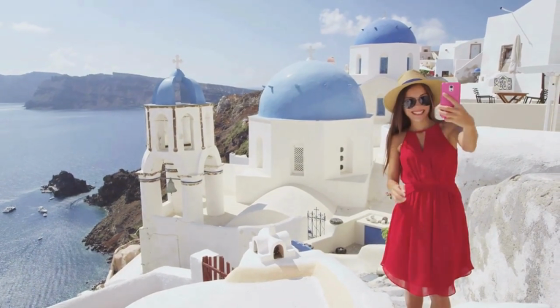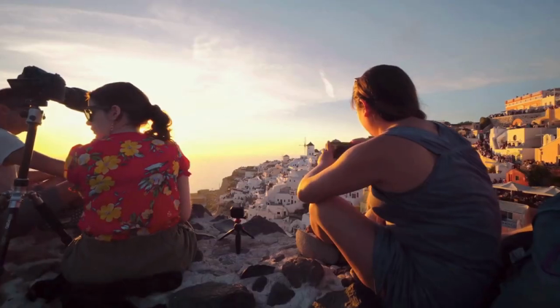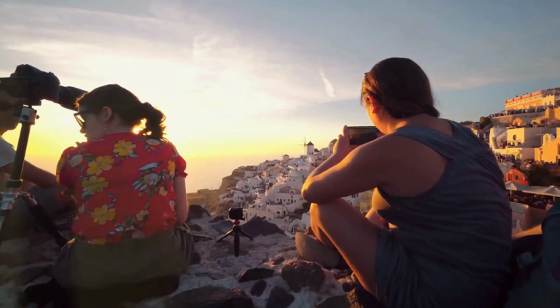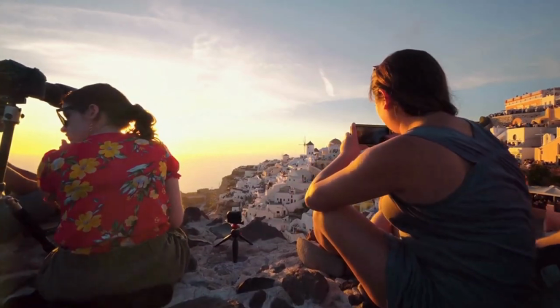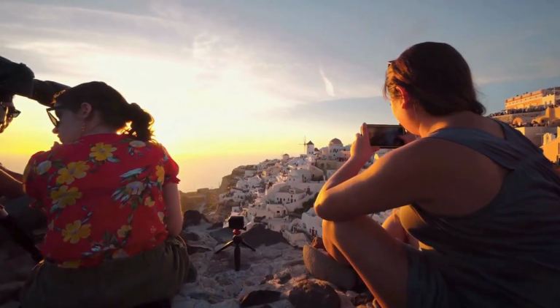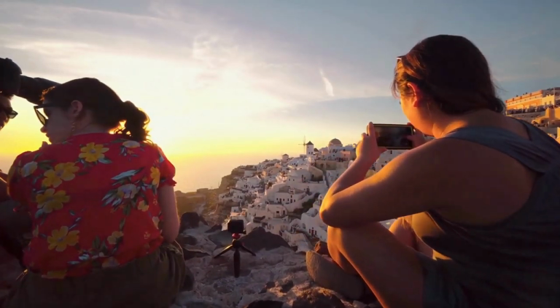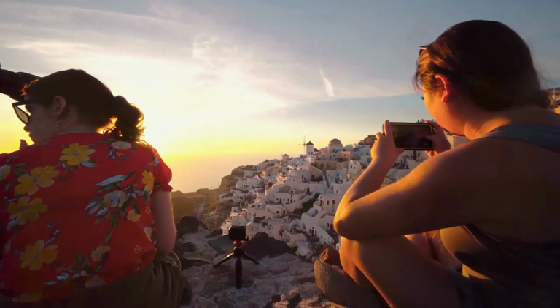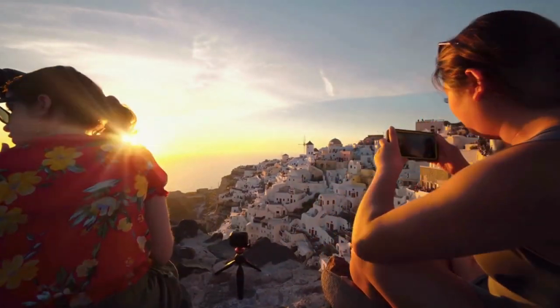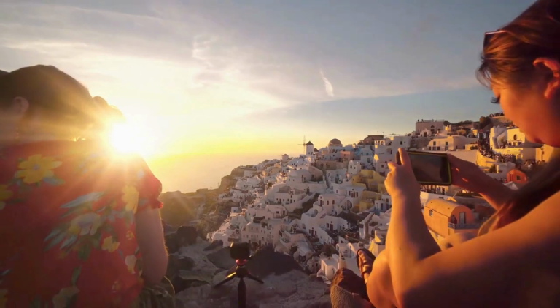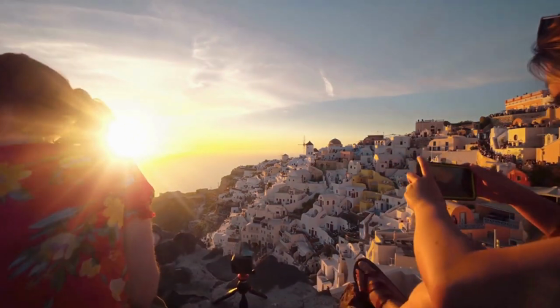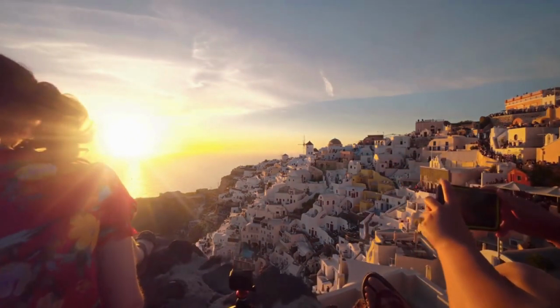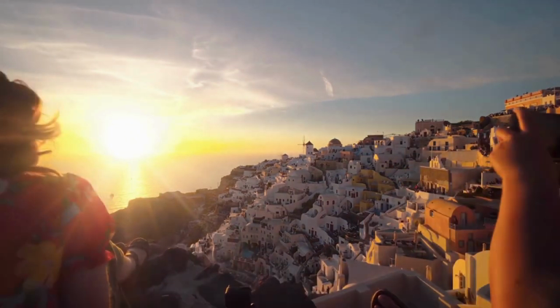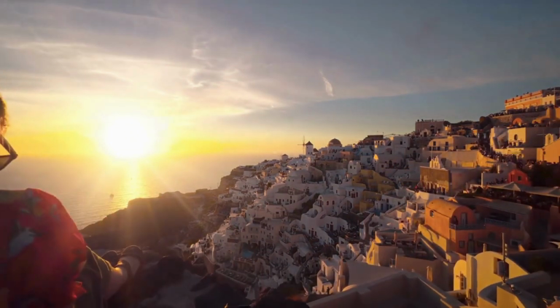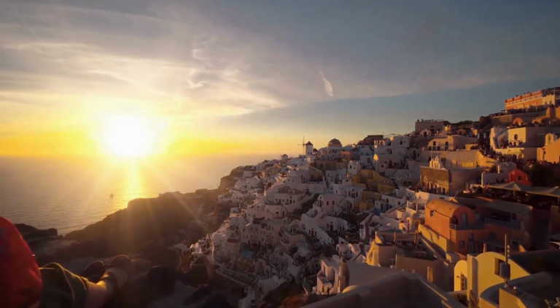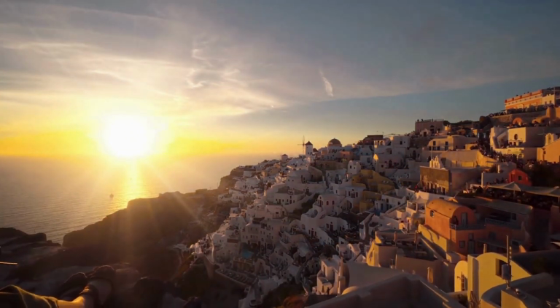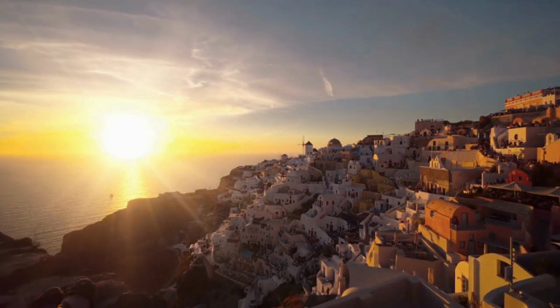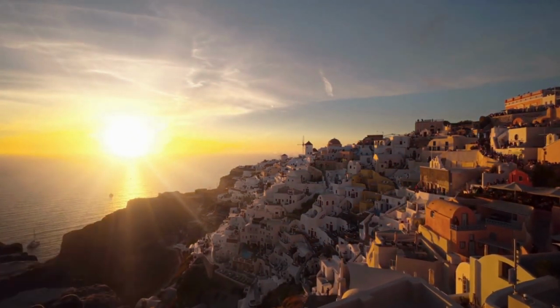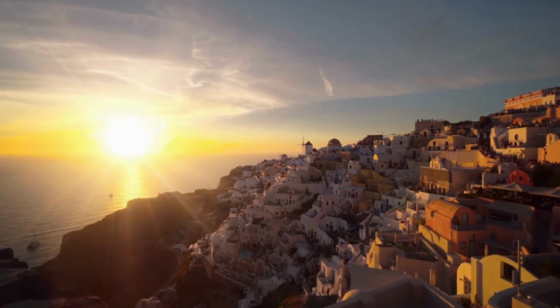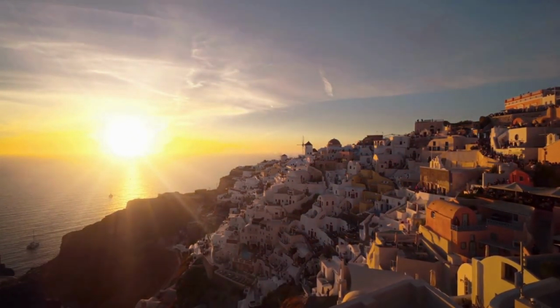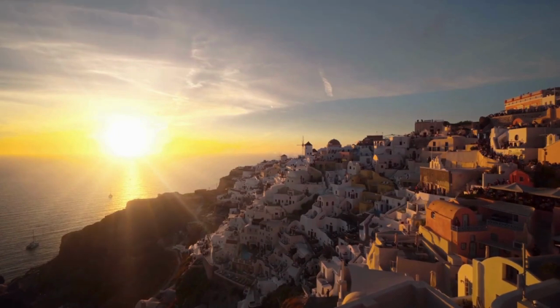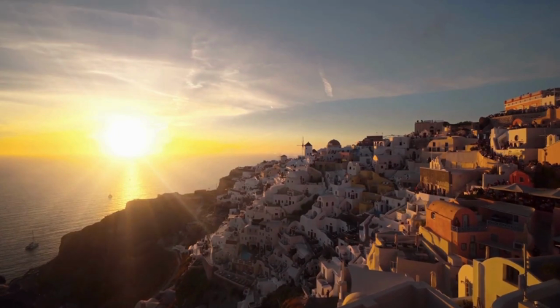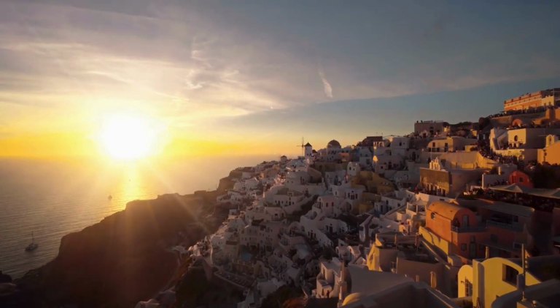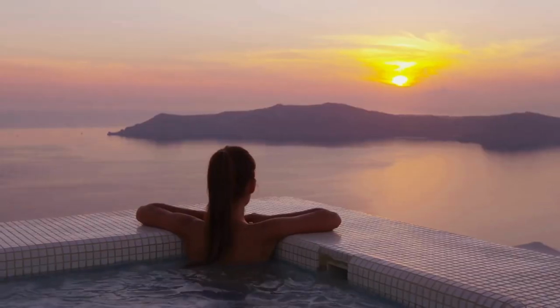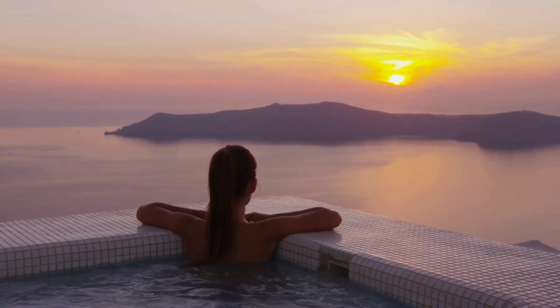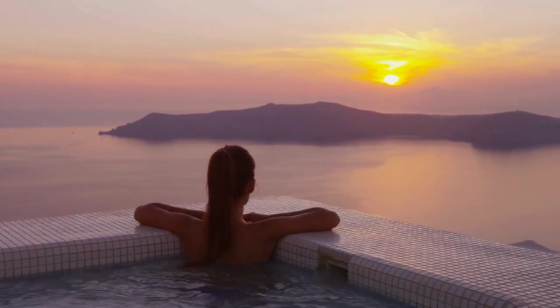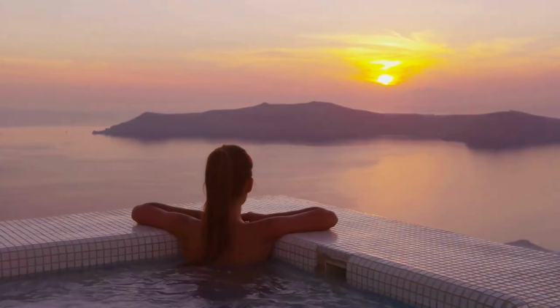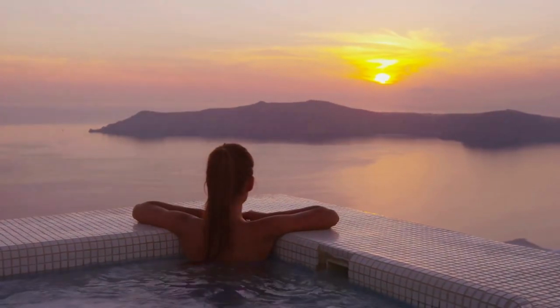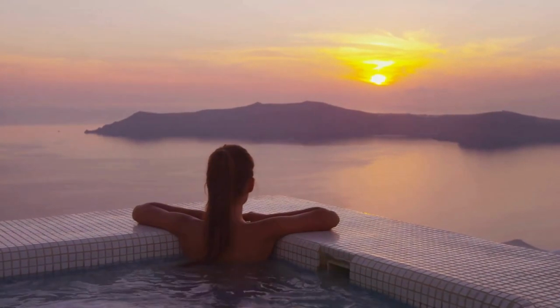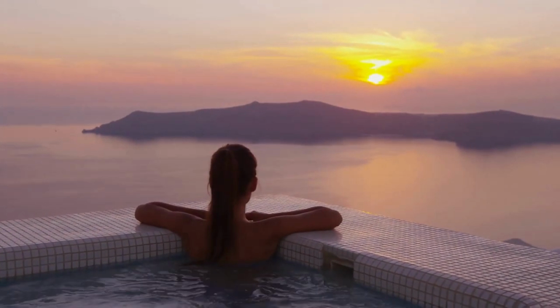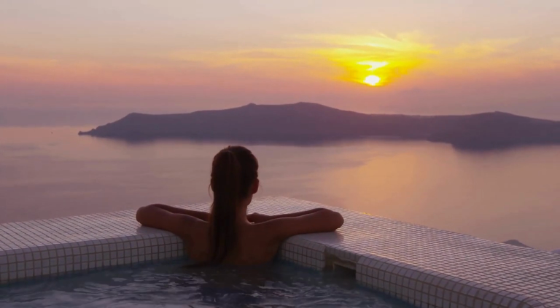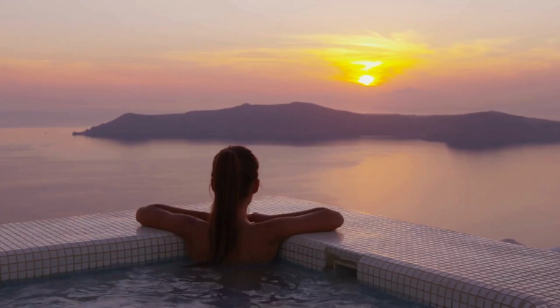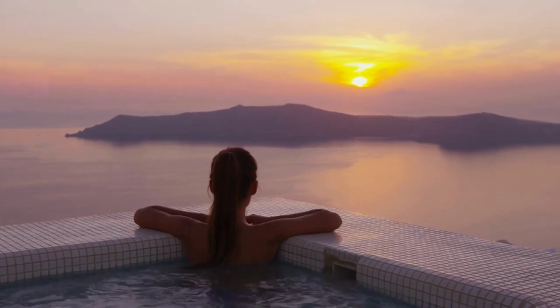Just wait for the sun to go down. The way the sunlight dances on the domes, the sea, and the caldera creates a mesmerizing spectacle. It's no wonder that this spot is one of the most photographed places in Santorini — a captivating sight to behold.